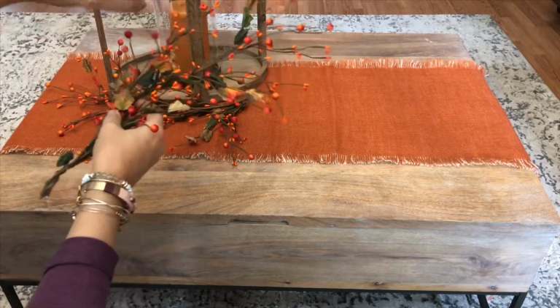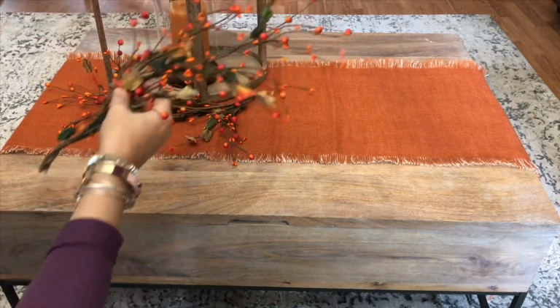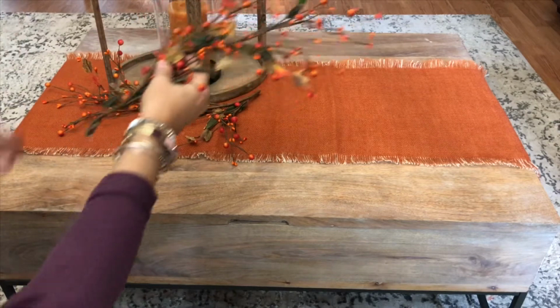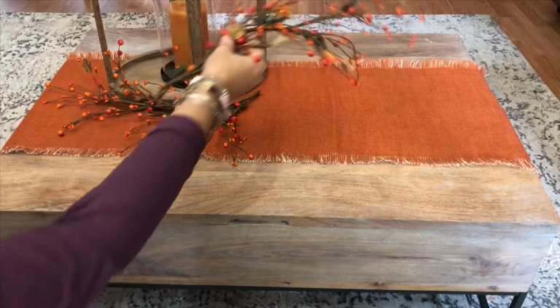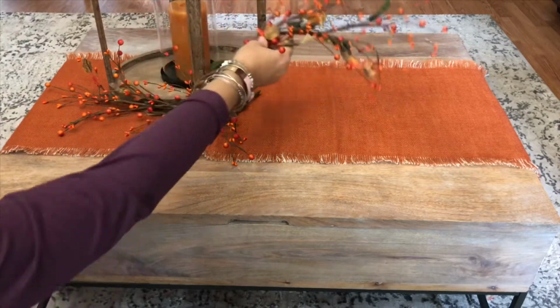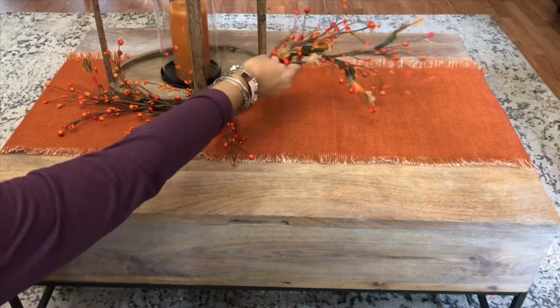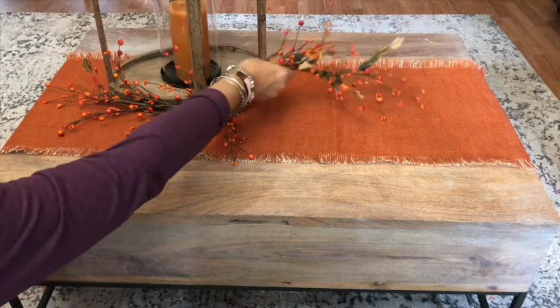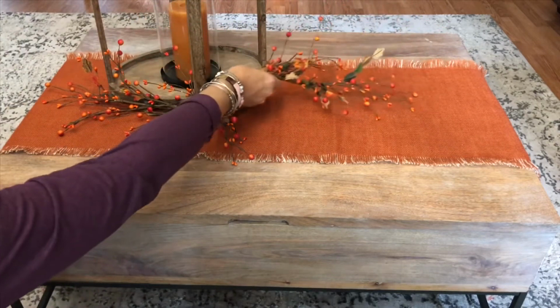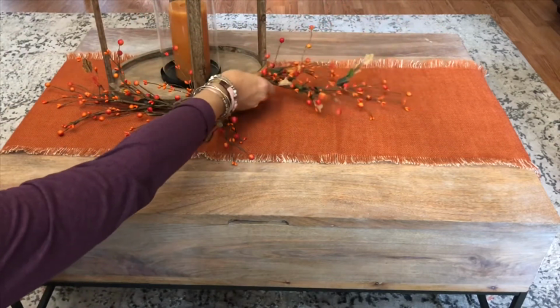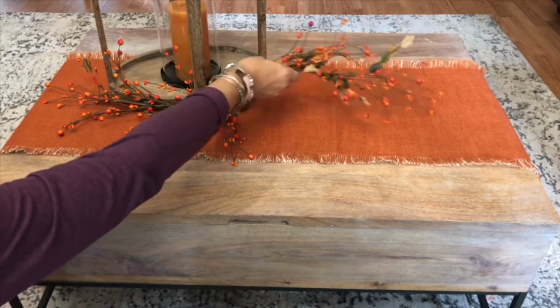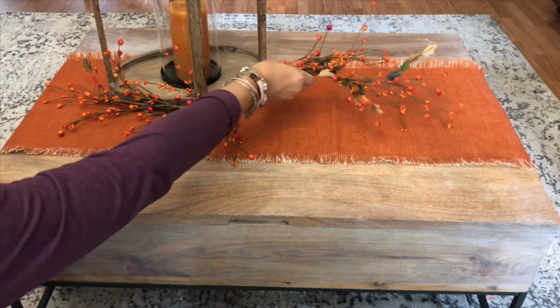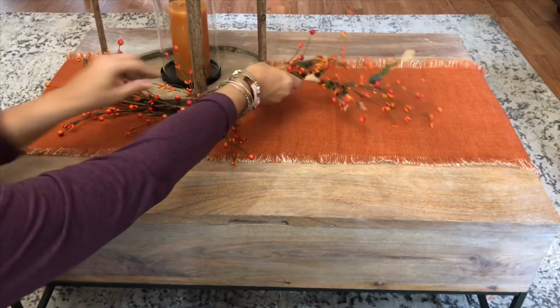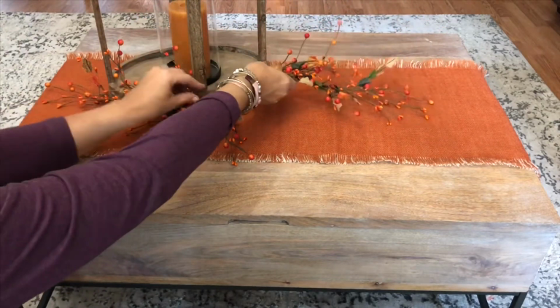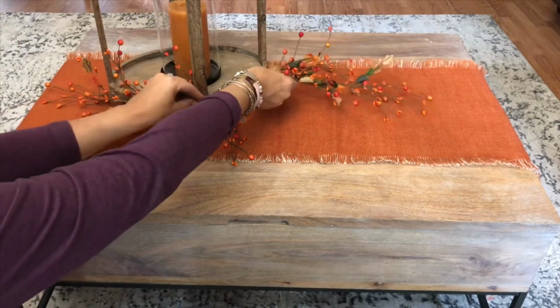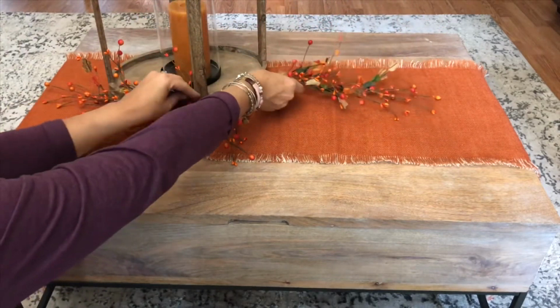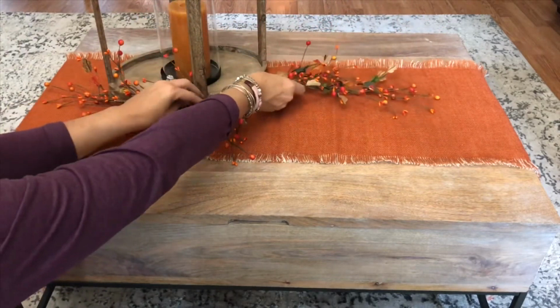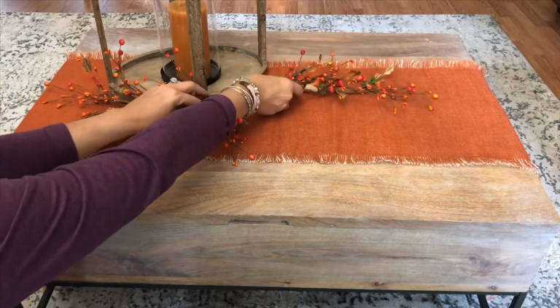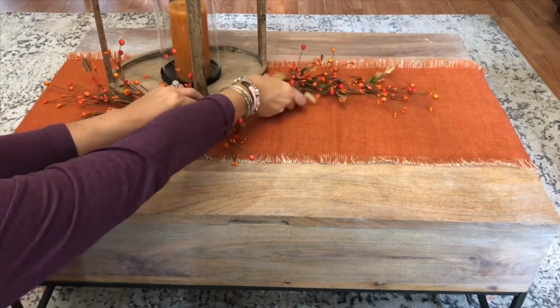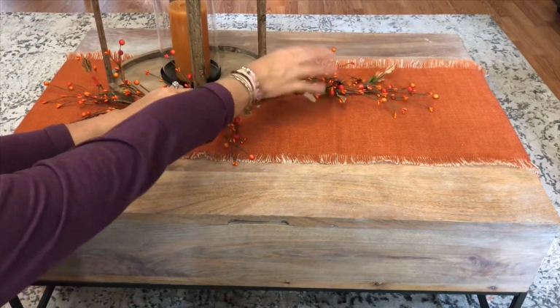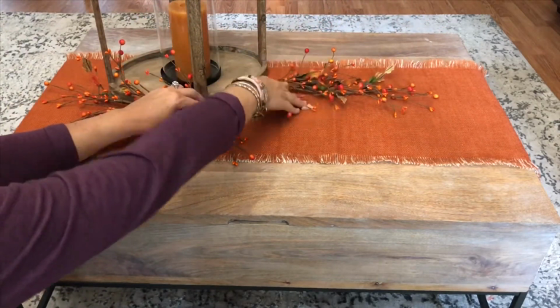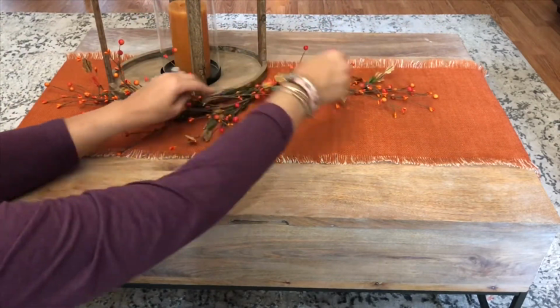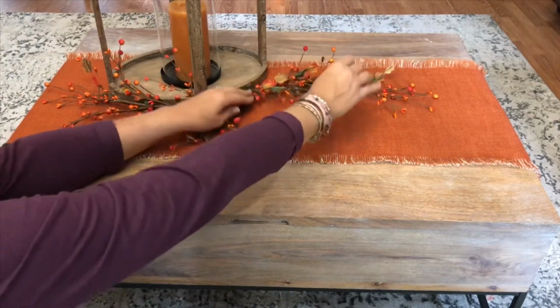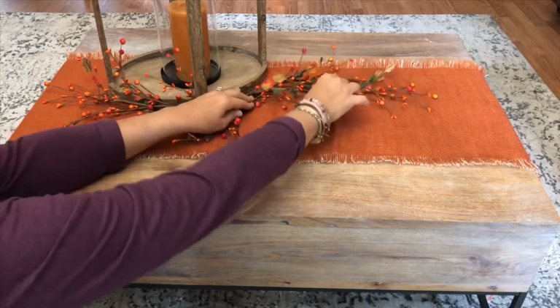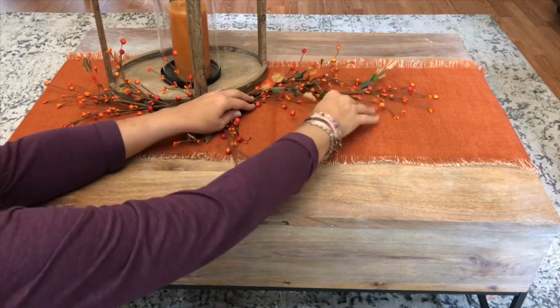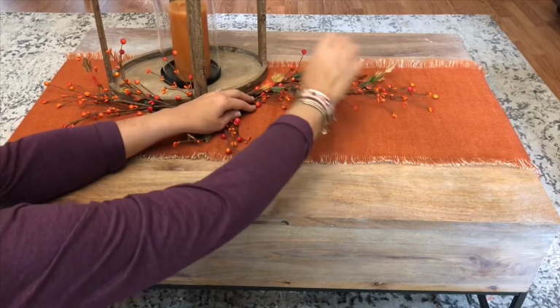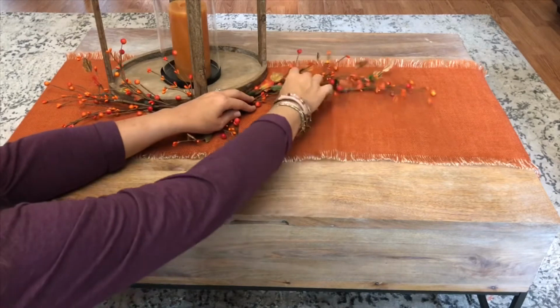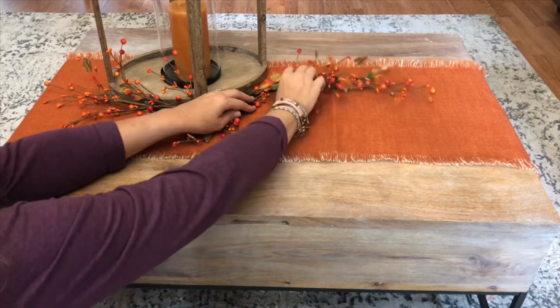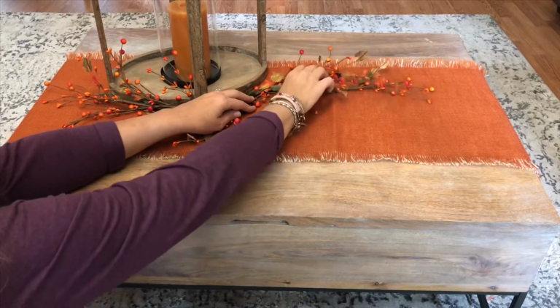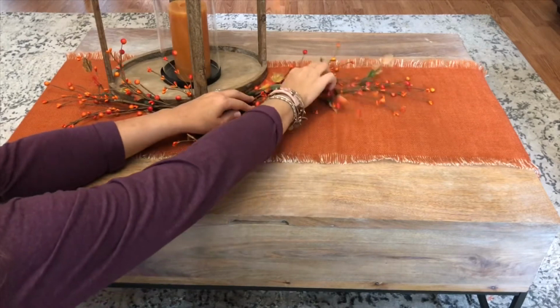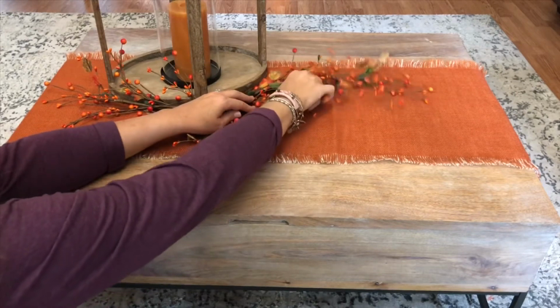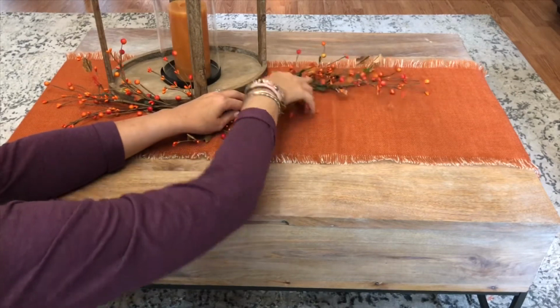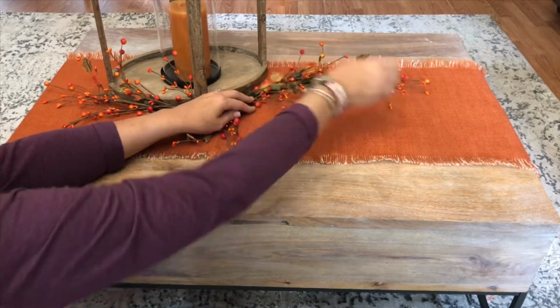I love using these ones. They have little wires in them so you can move them and shape them as you need them to be.